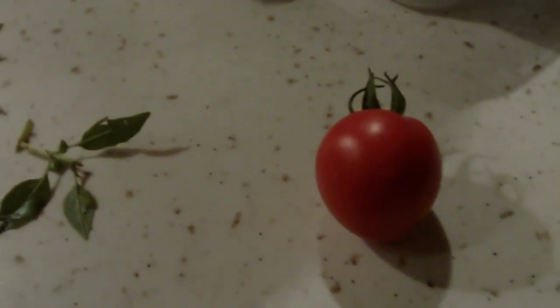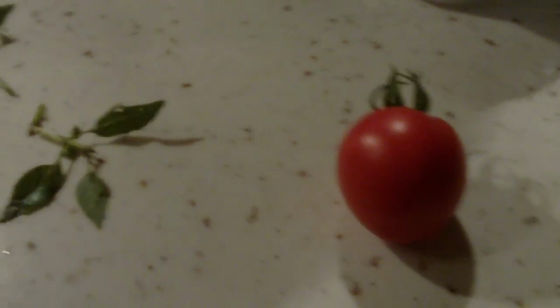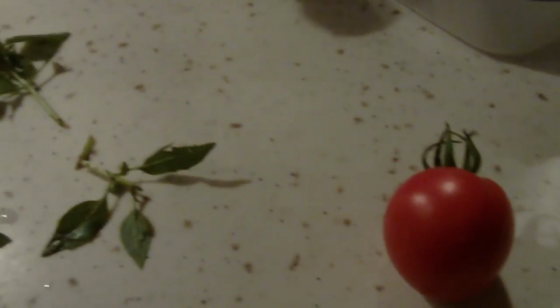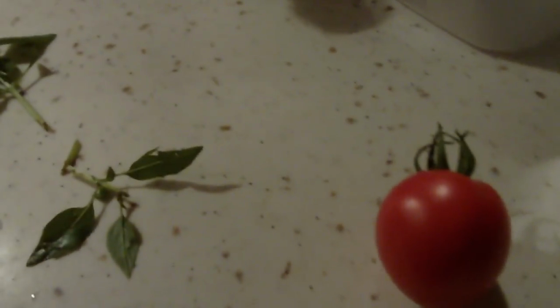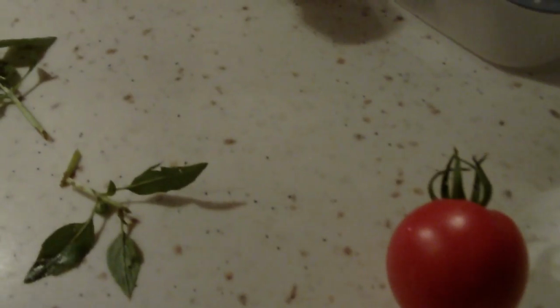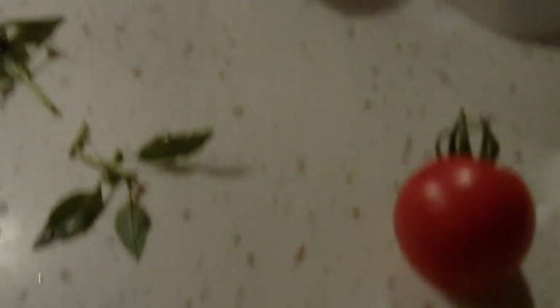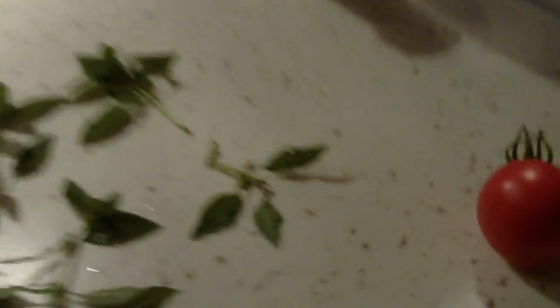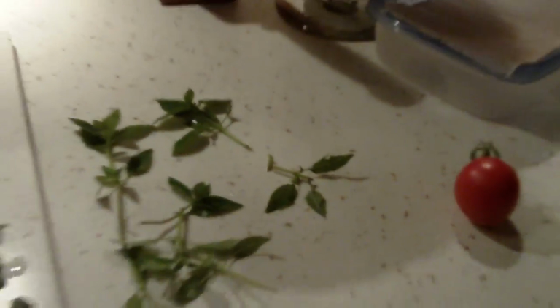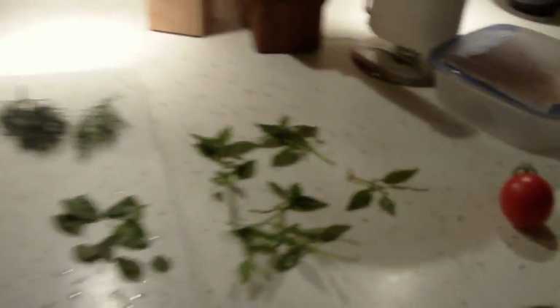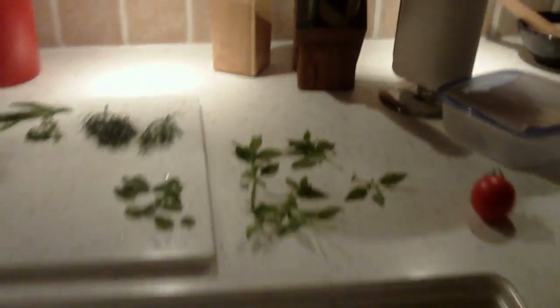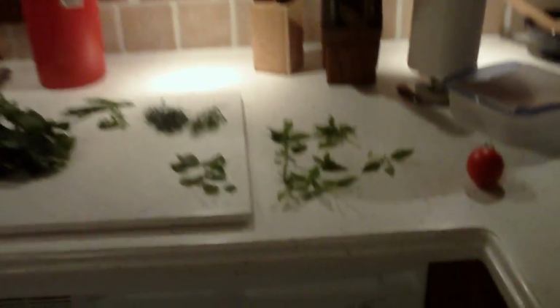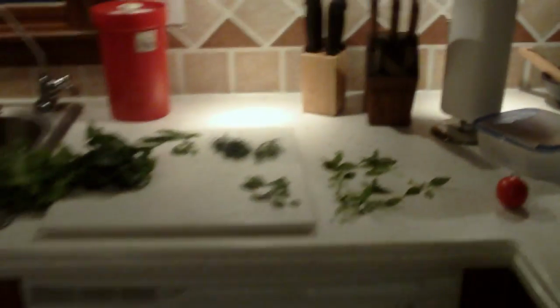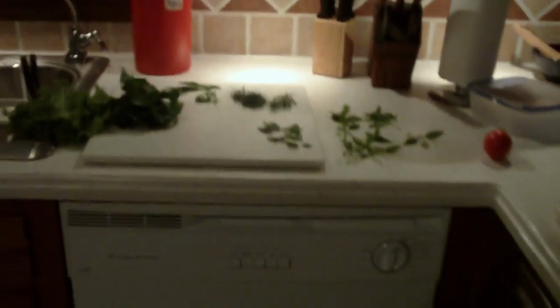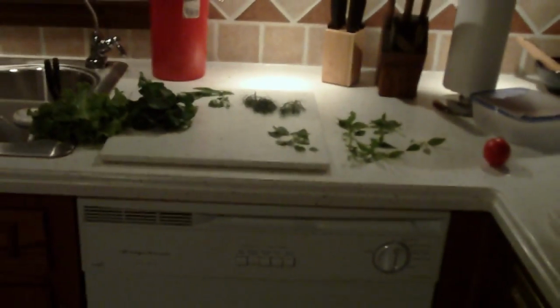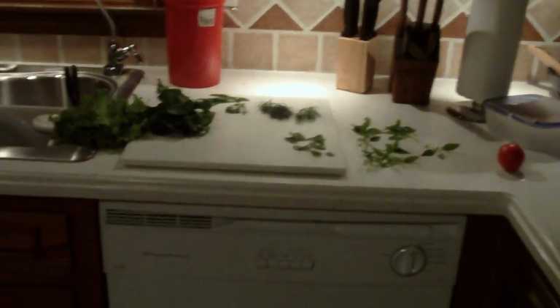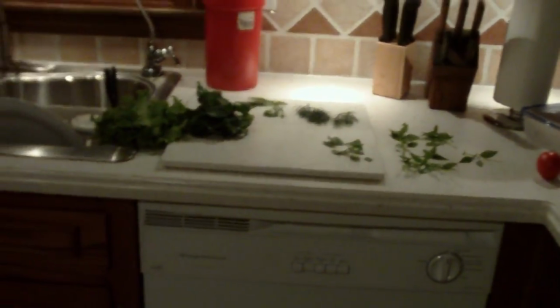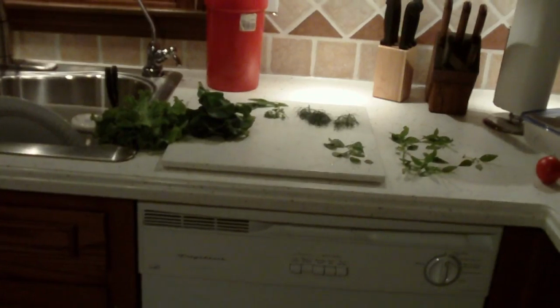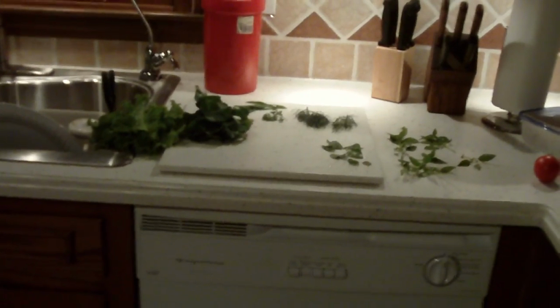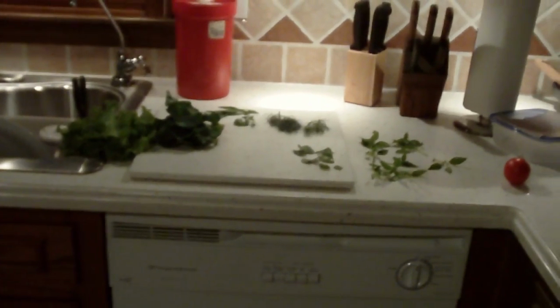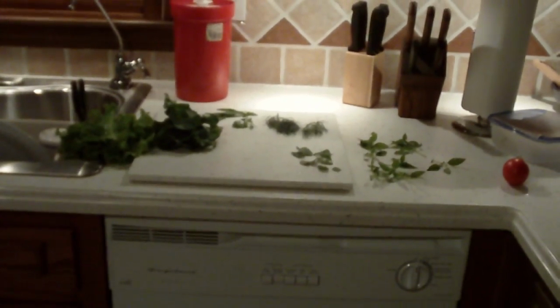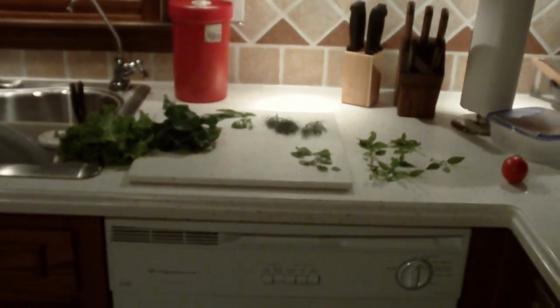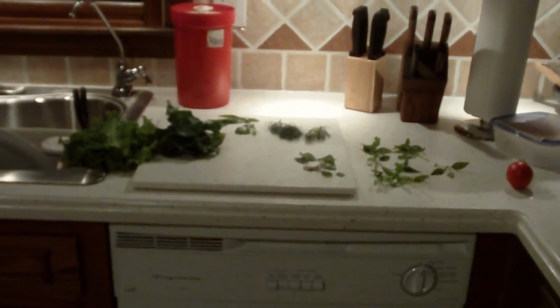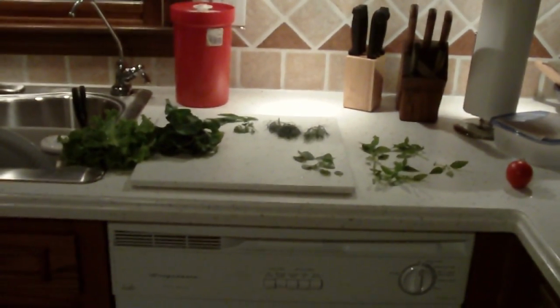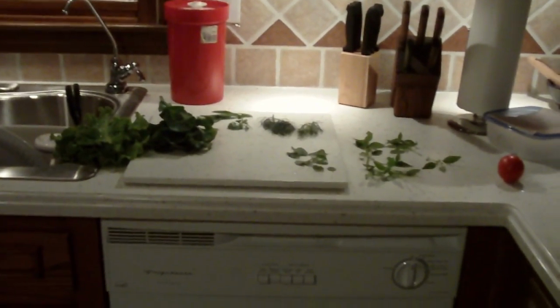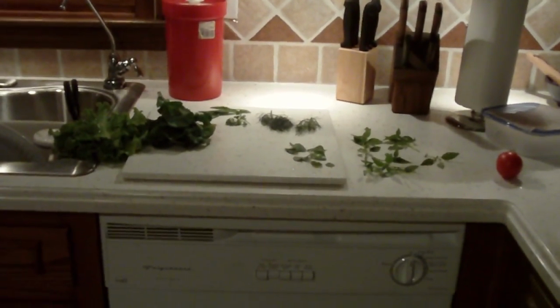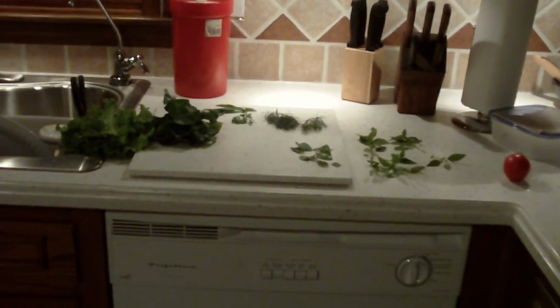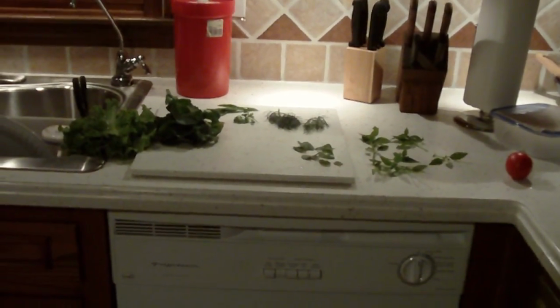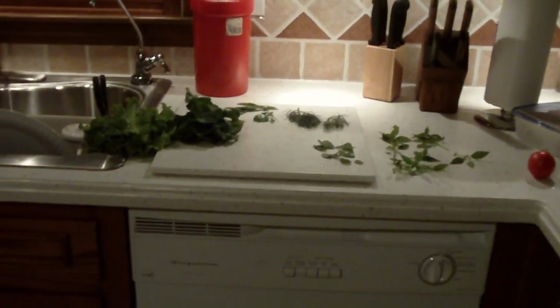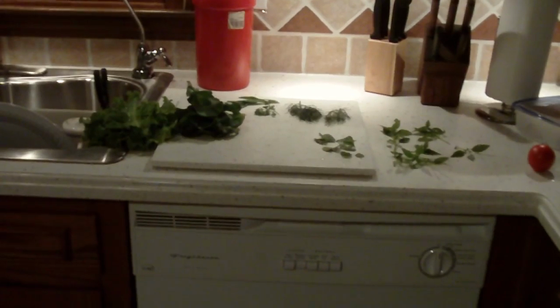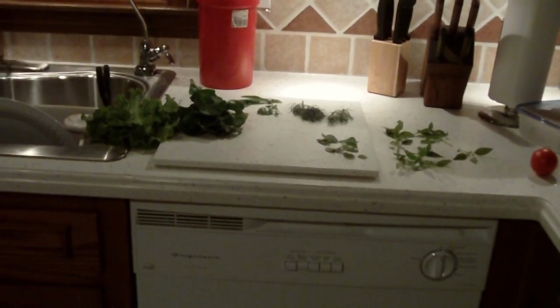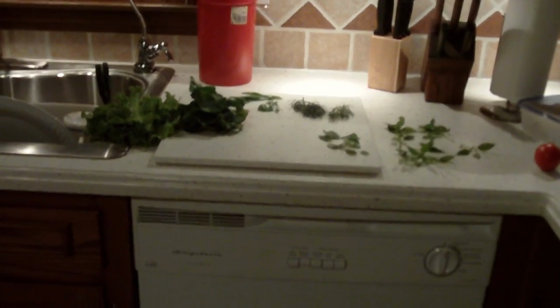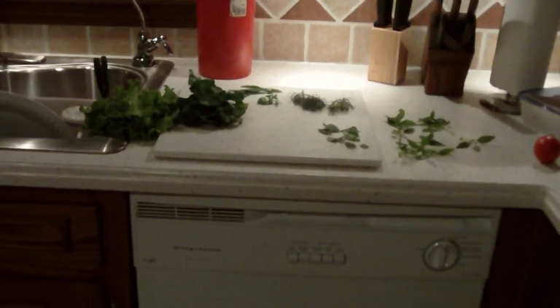Fresh tomato from the garden. So I chop all this up and put it in a bowl. The experiment — the reason I'm taking a video of it — is because I have an idea that I won't need any salad dressing.